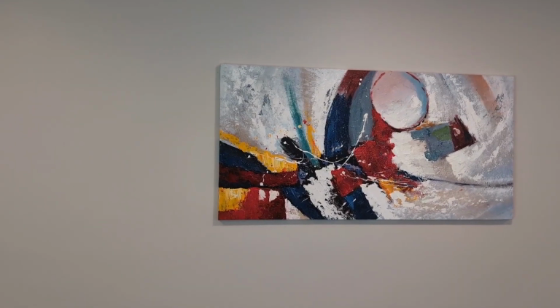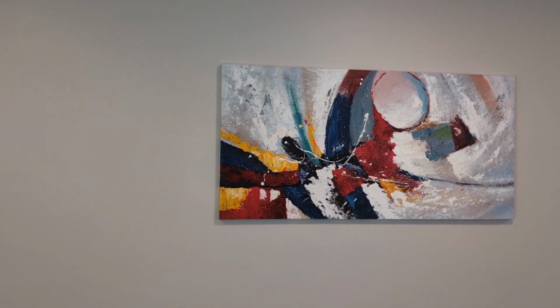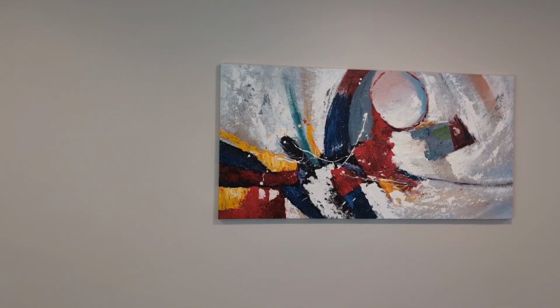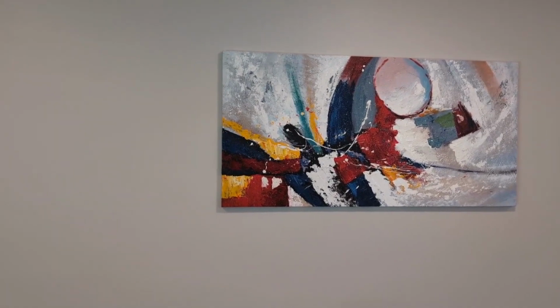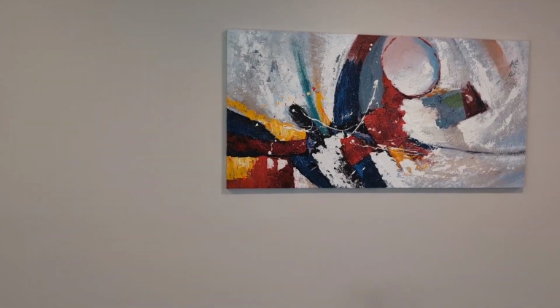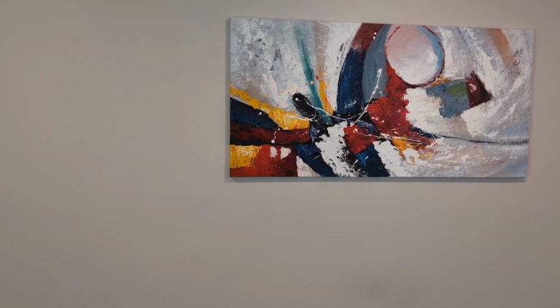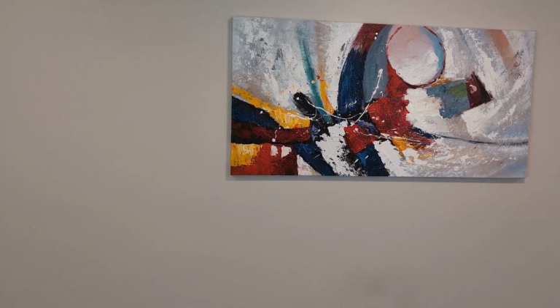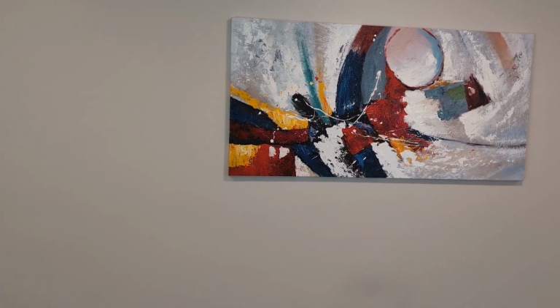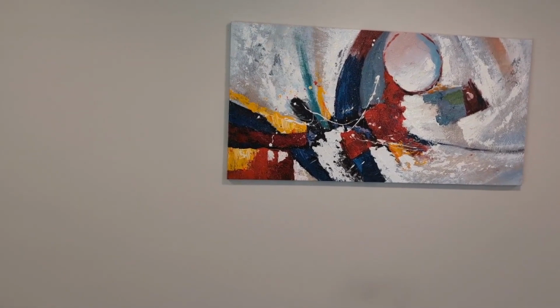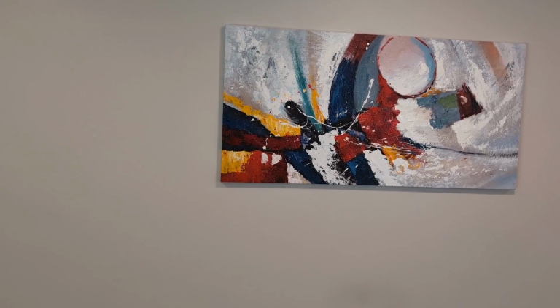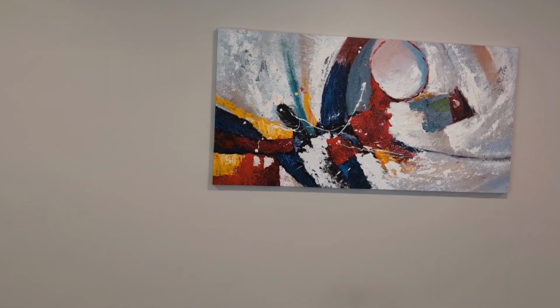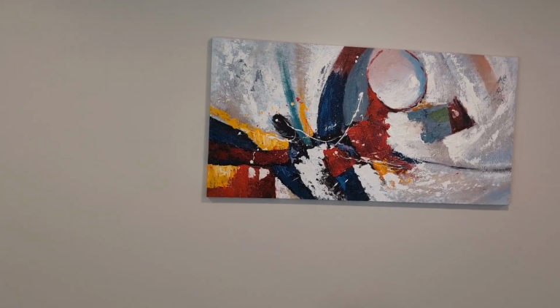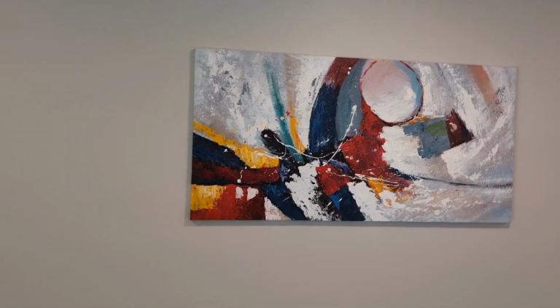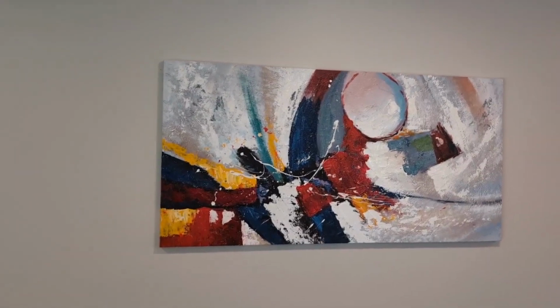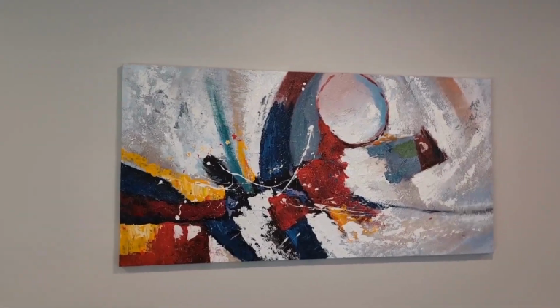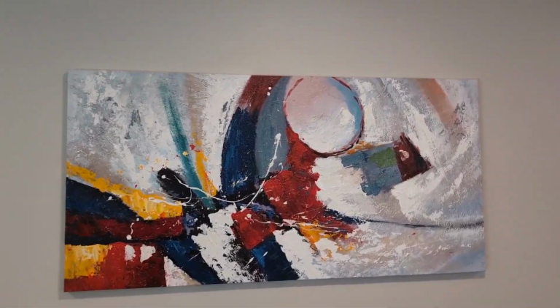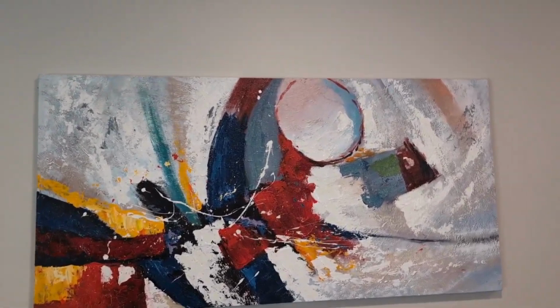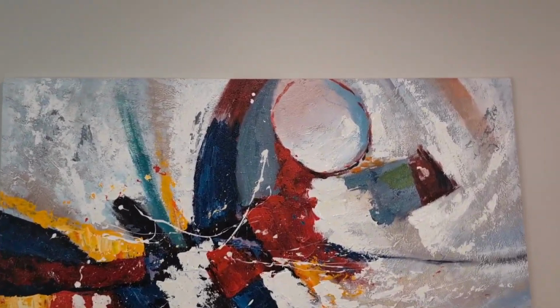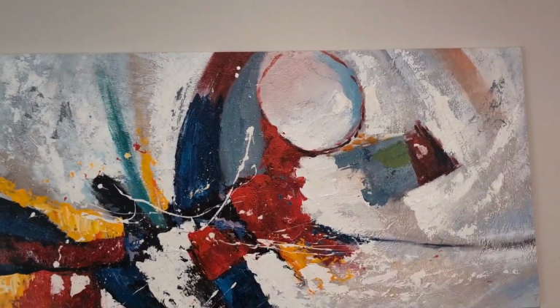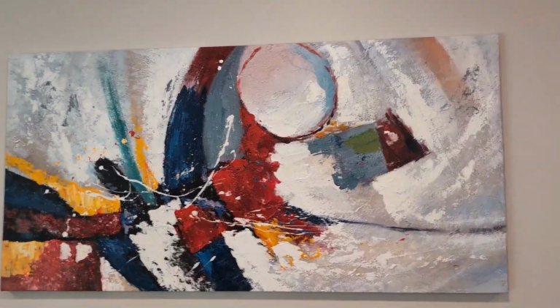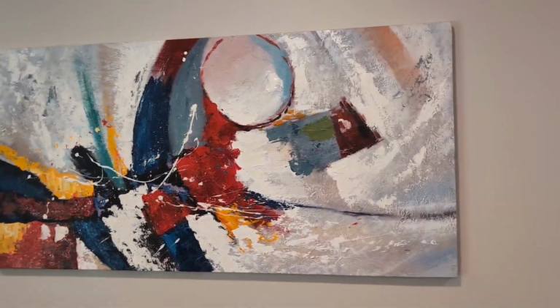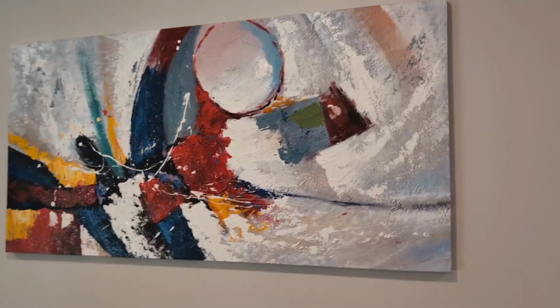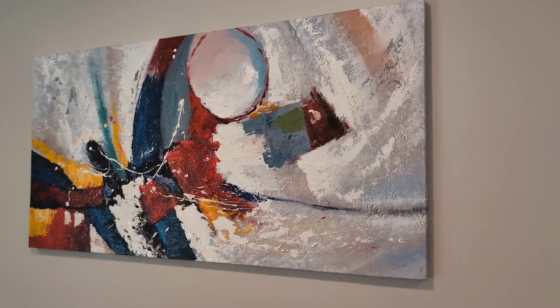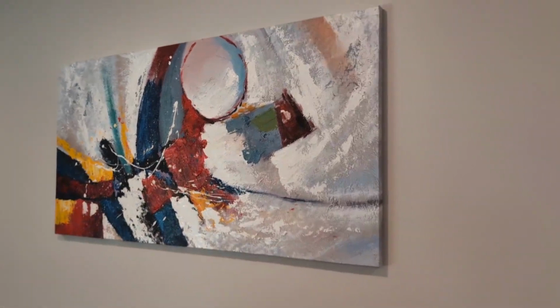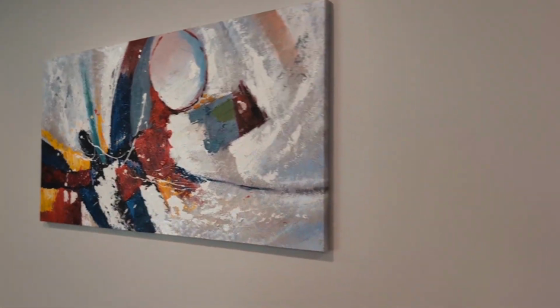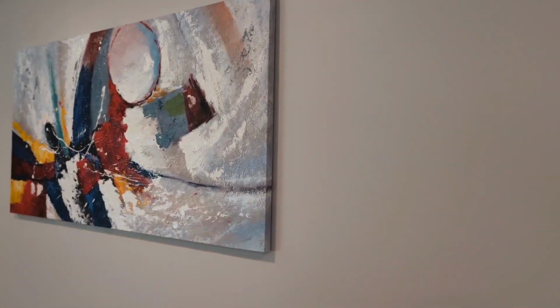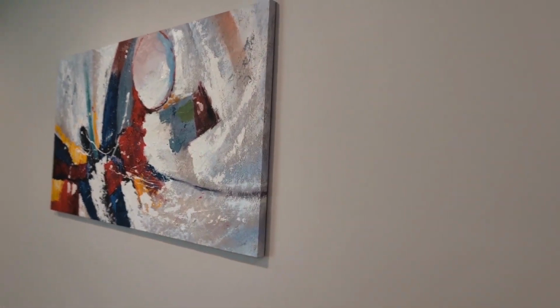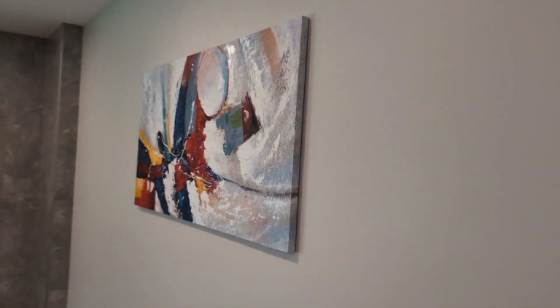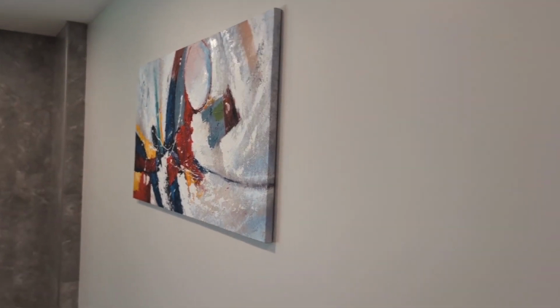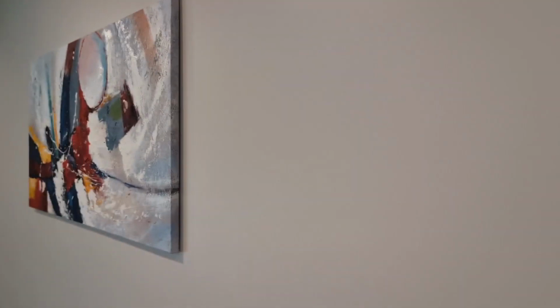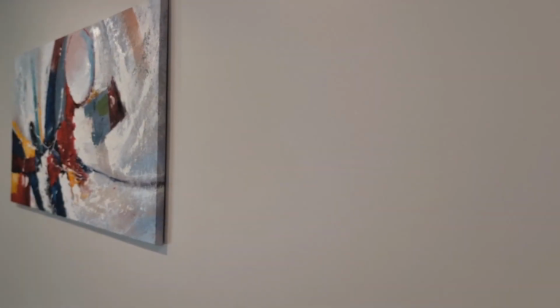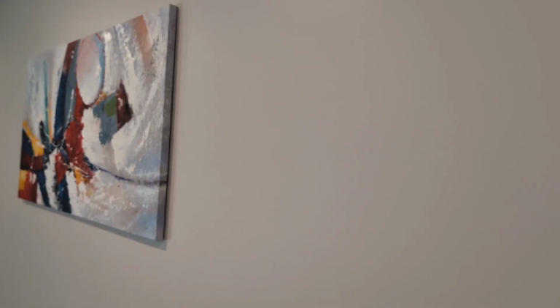So if you guys are looking for art to hang up in your home in any room in the house and get lots of compliments when people come over, give this one a try by BGN — it has been amazing, very easy to hang up as well. I highly, highly recommend it.